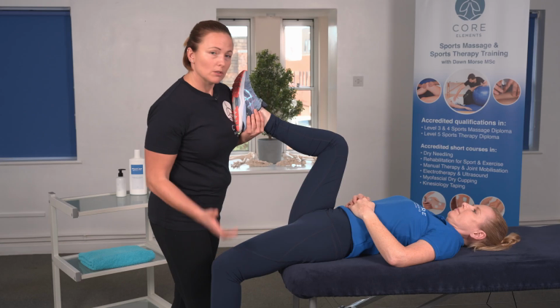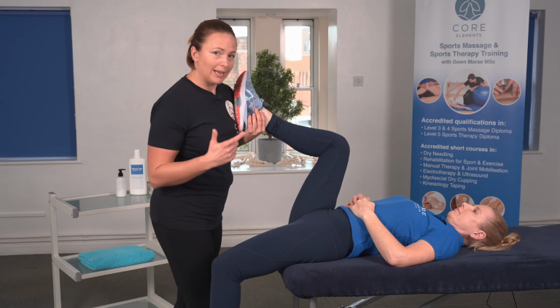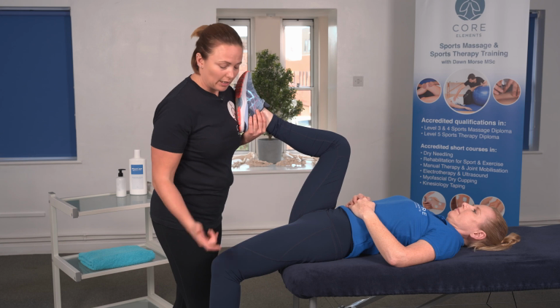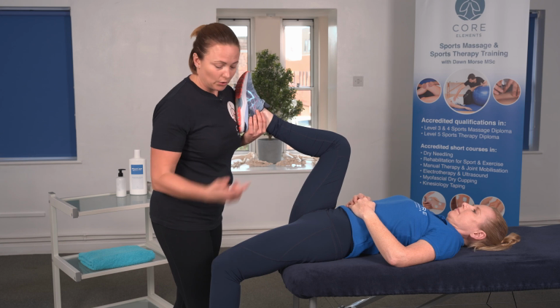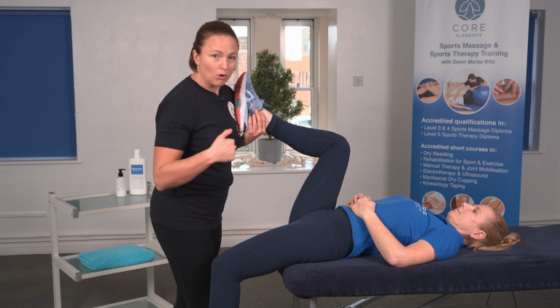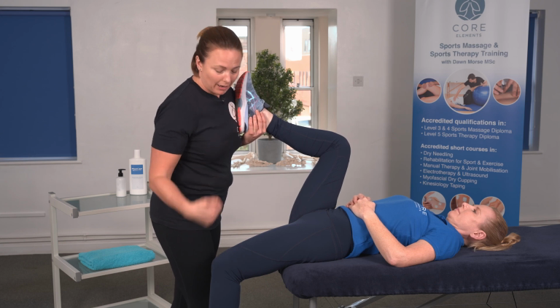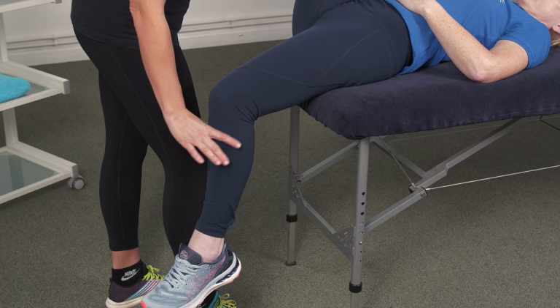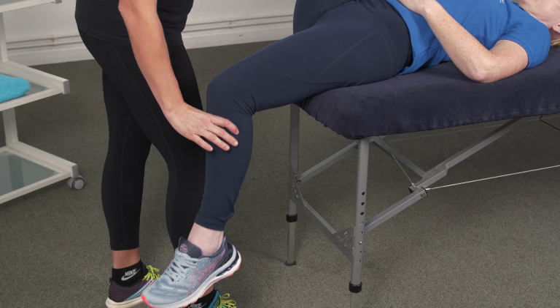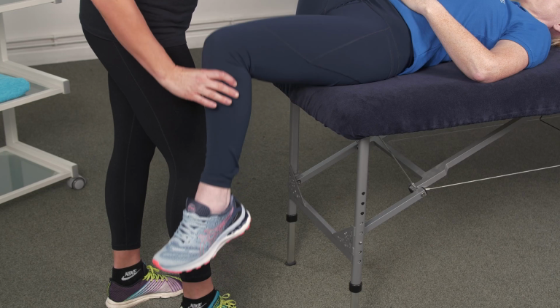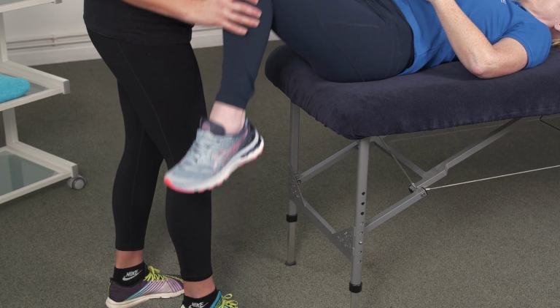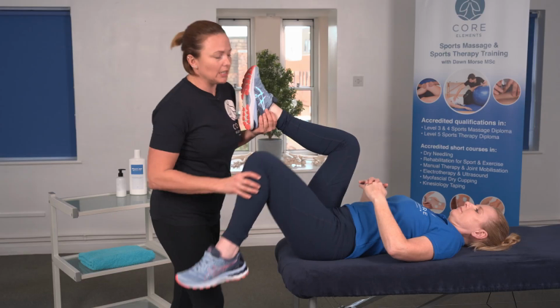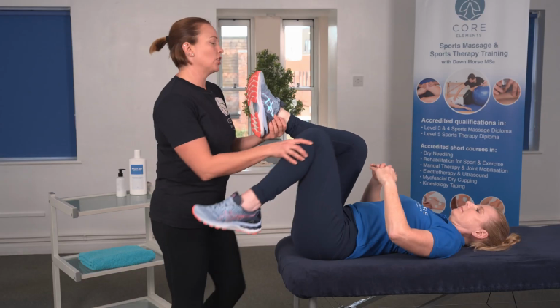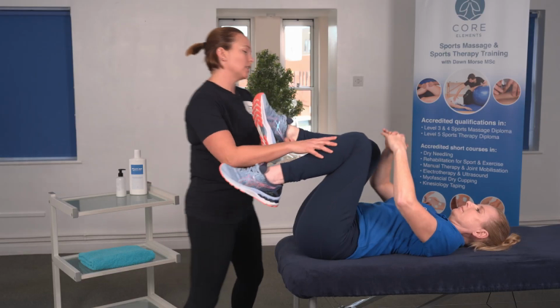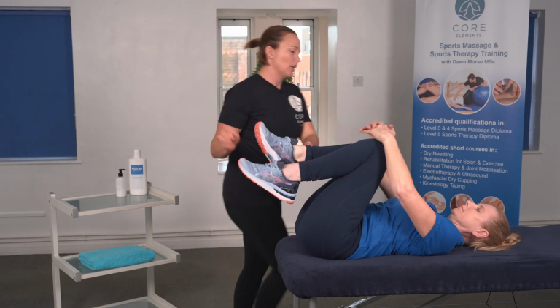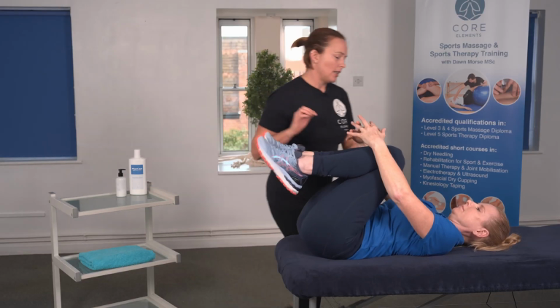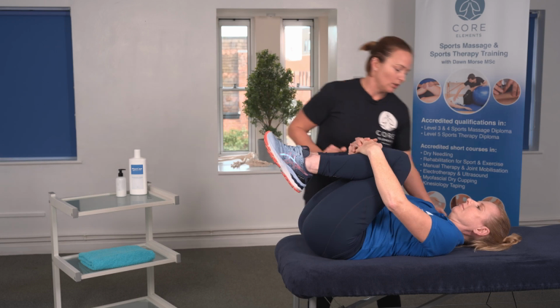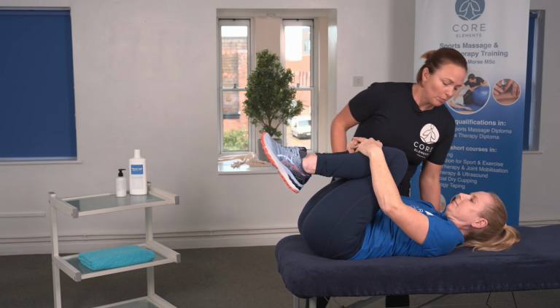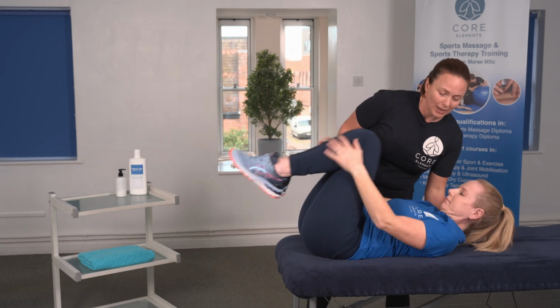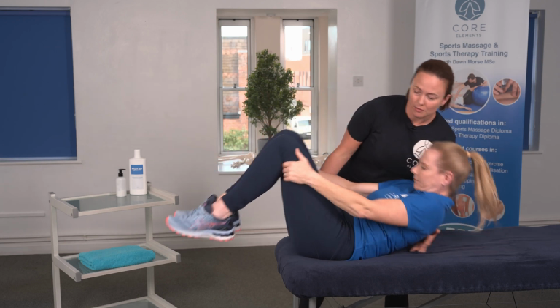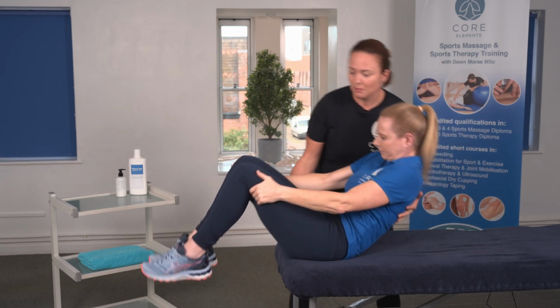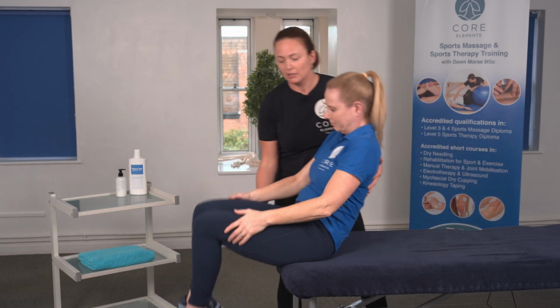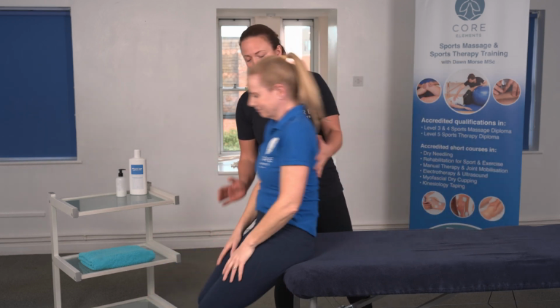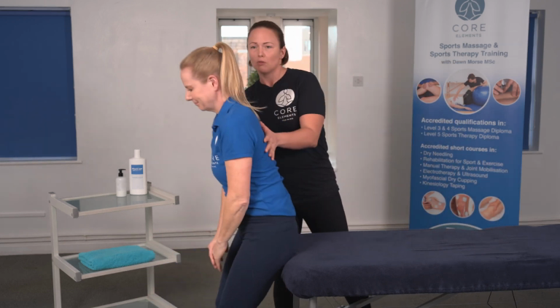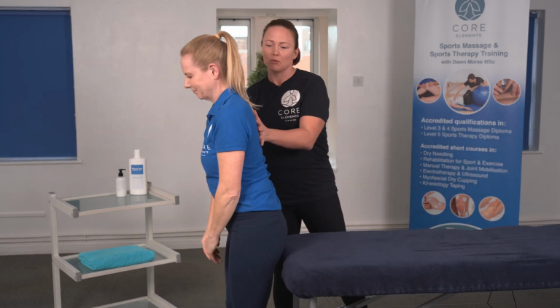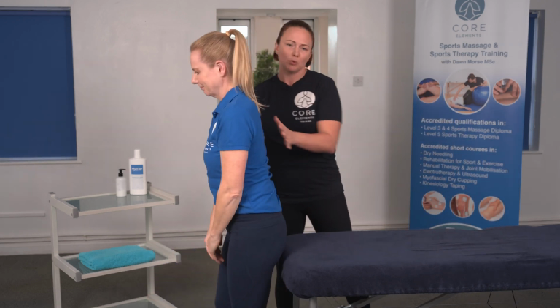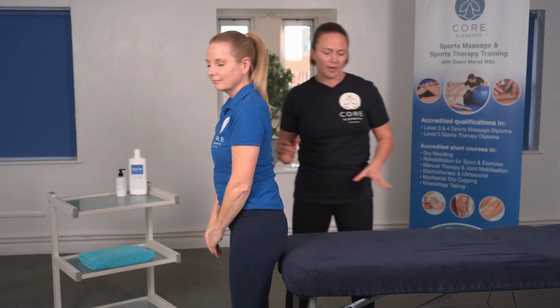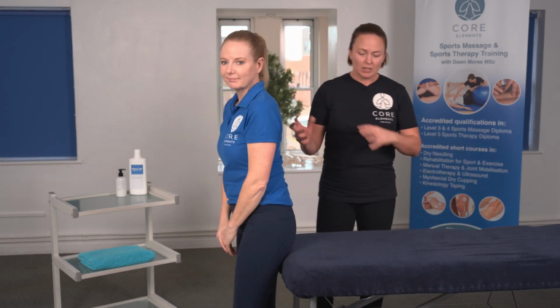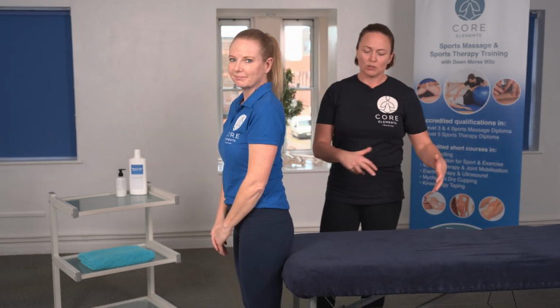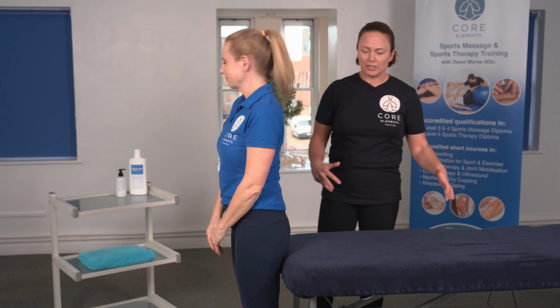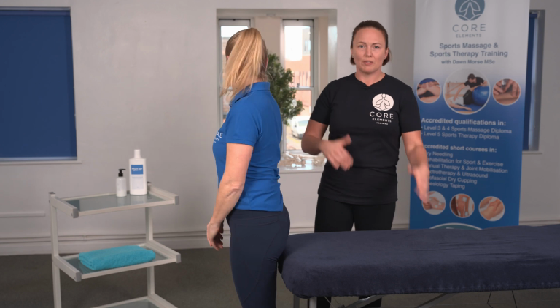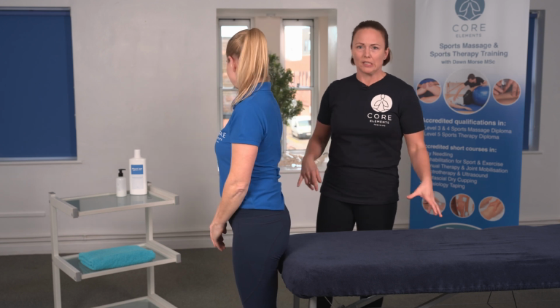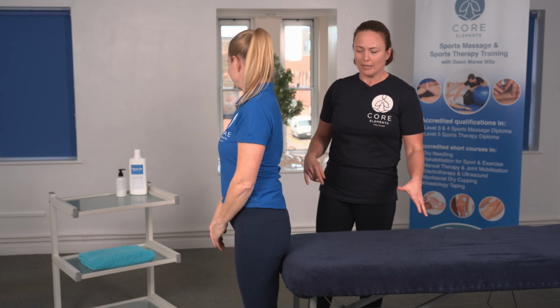To allow your client to roll back up, ask them to bring their other knee to their chest, and then you can just pop your hand on the upper back and they can roll back up. Always support your client — it's quite daunting when they're going to lie down.